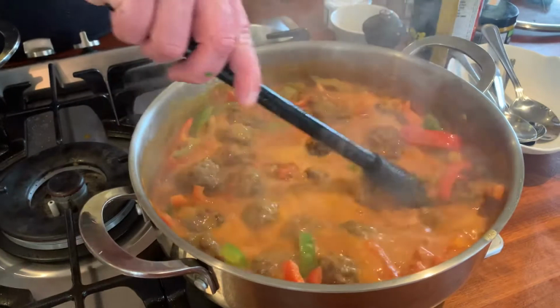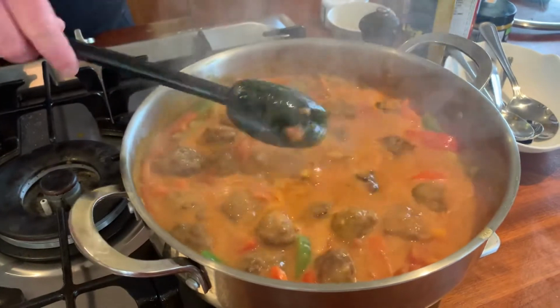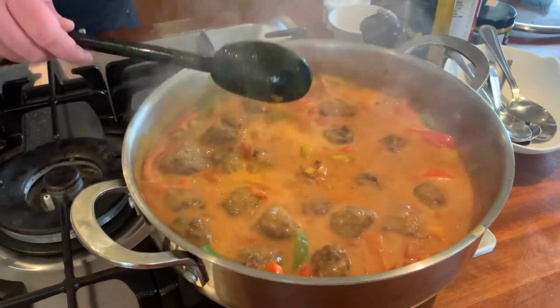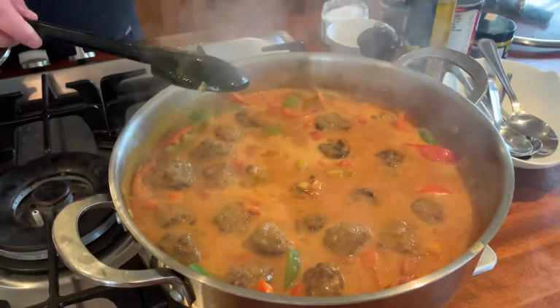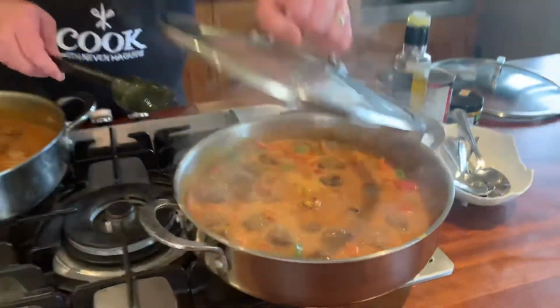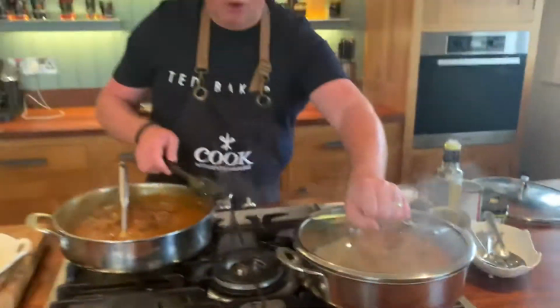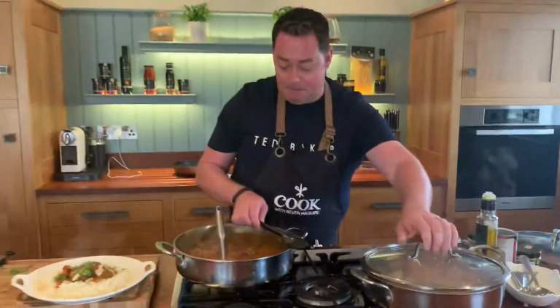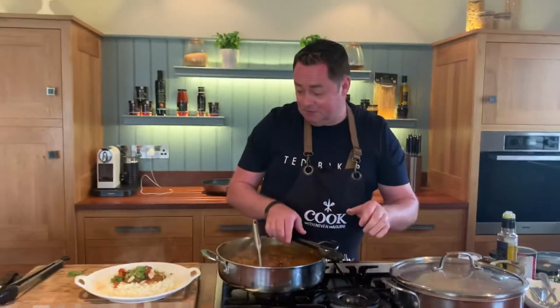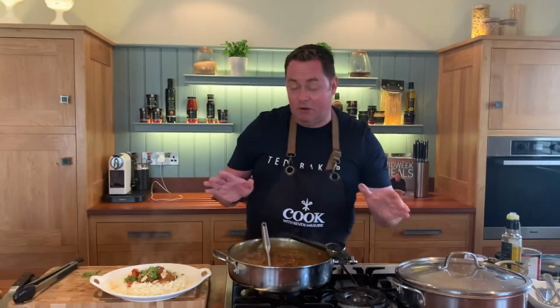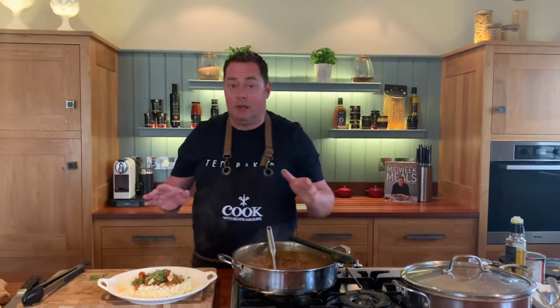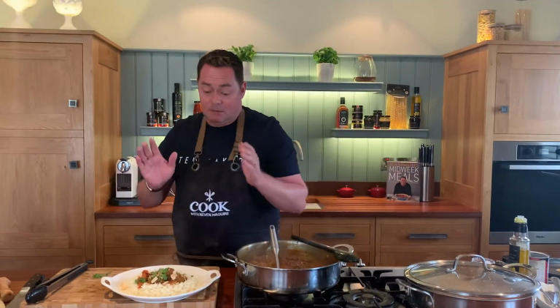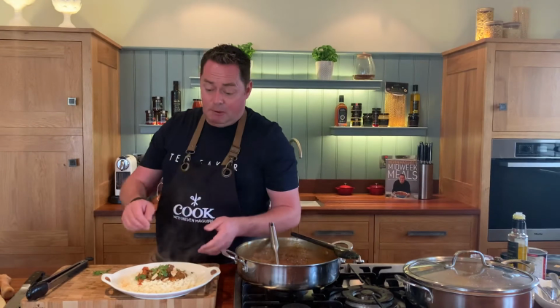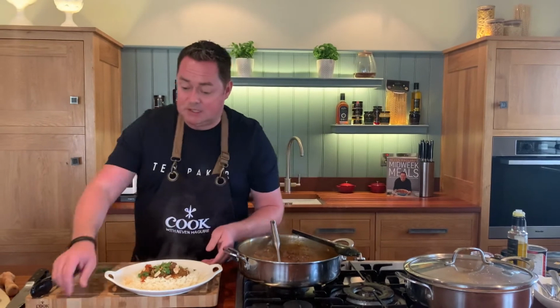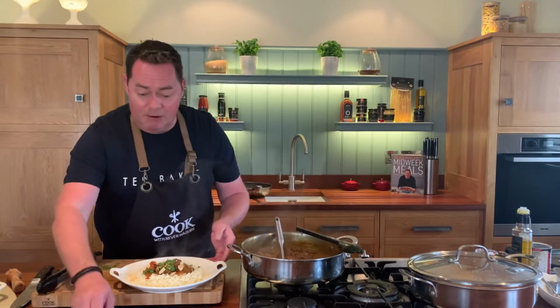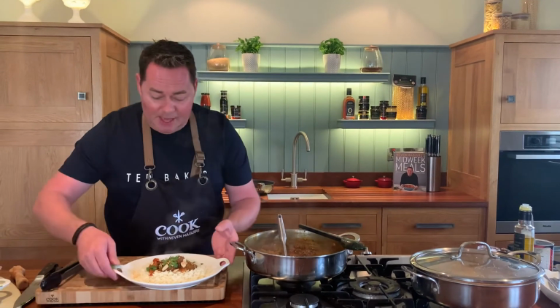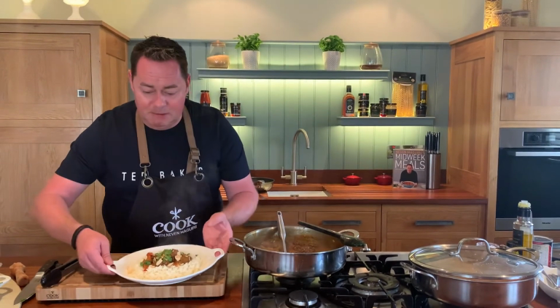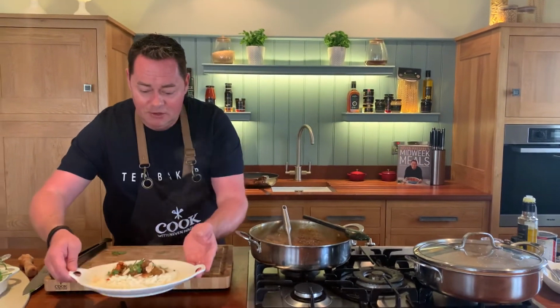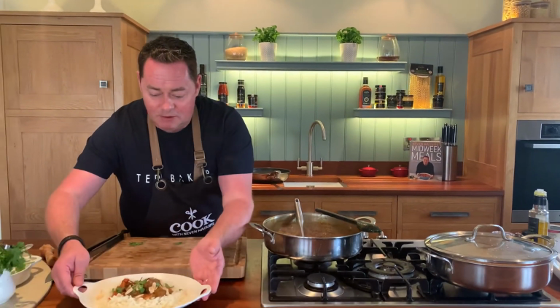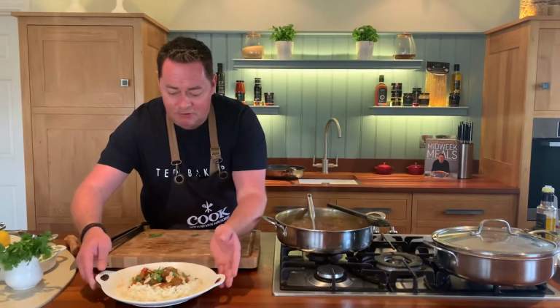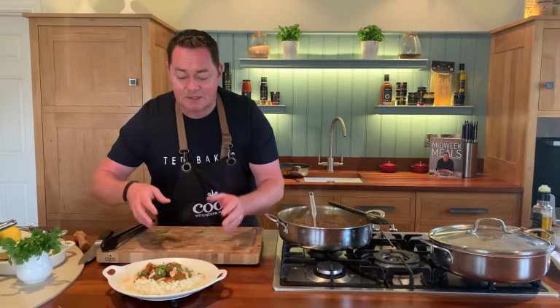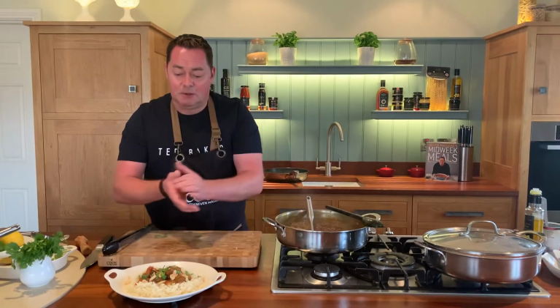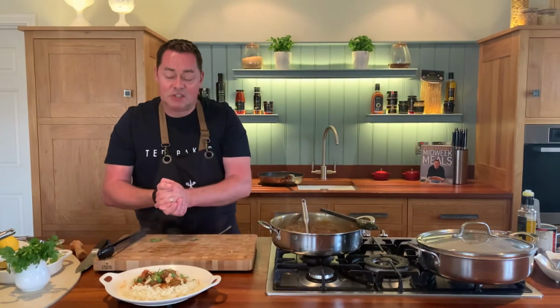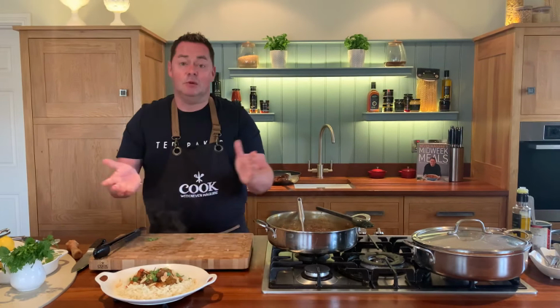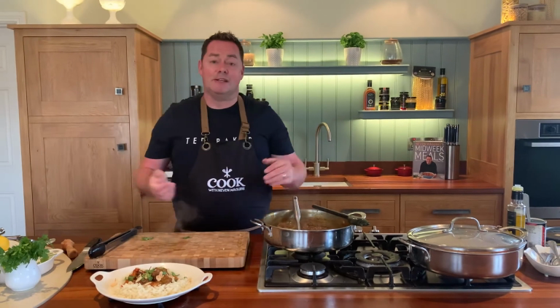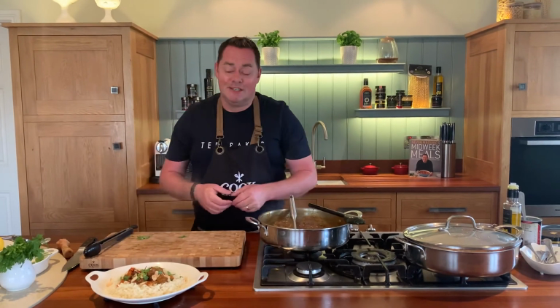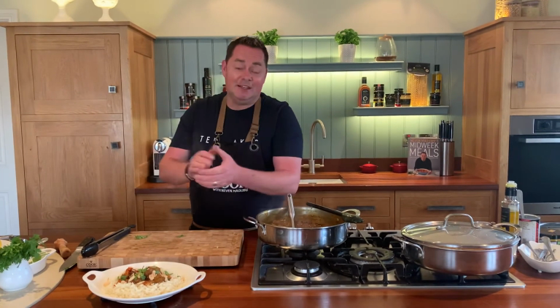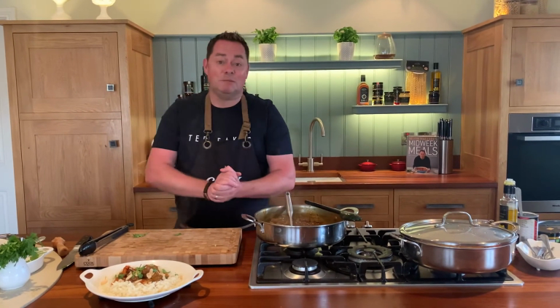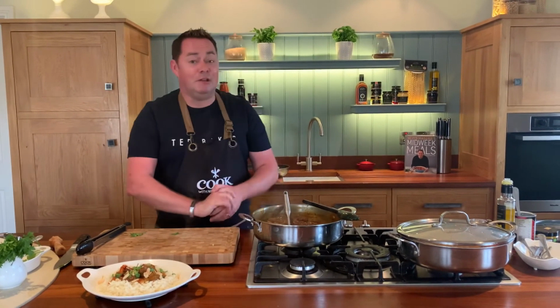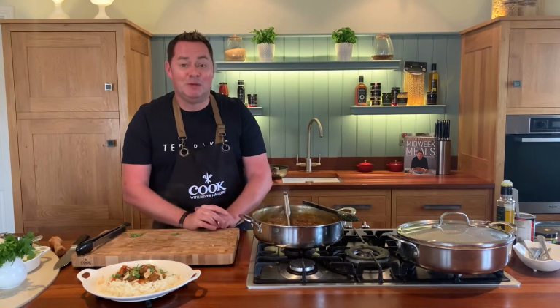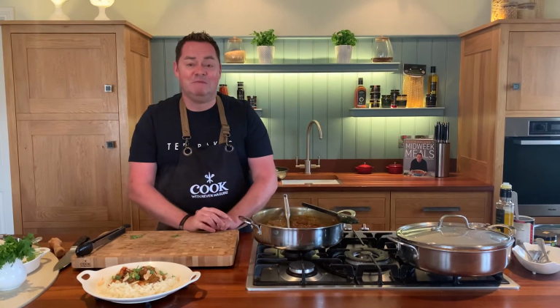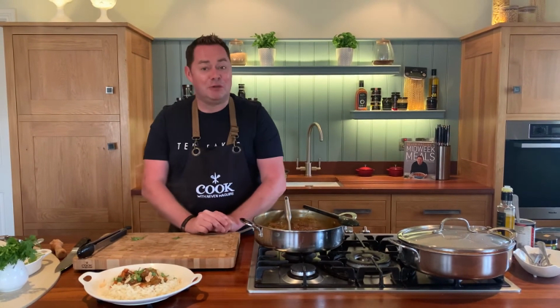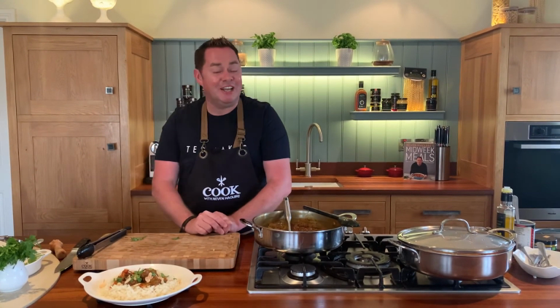That's my curried meatballs — very simple. I'm using simply better Angus beef meatballs with some lovely fluffy rice, peppers, and toasted flaked almonds. I think that's a recipe the whole family will enjoy. Happy cooking and enjoy!